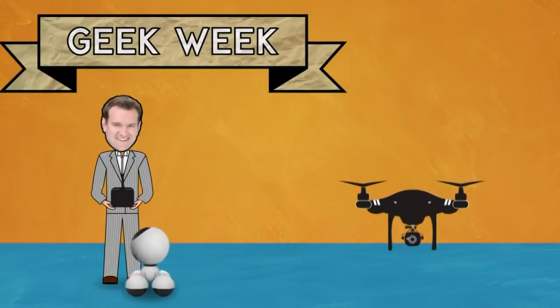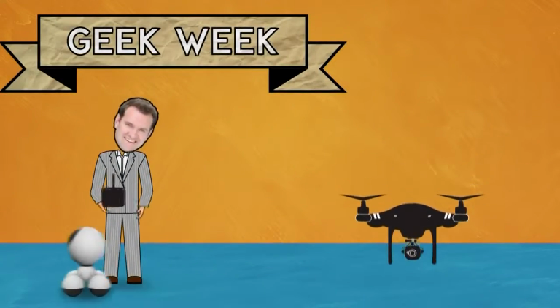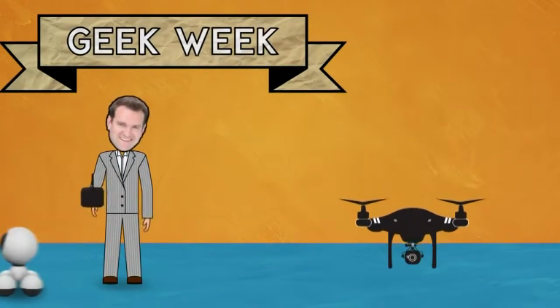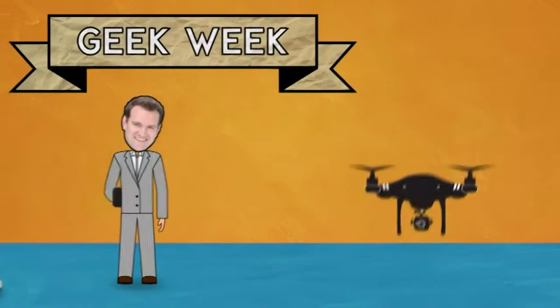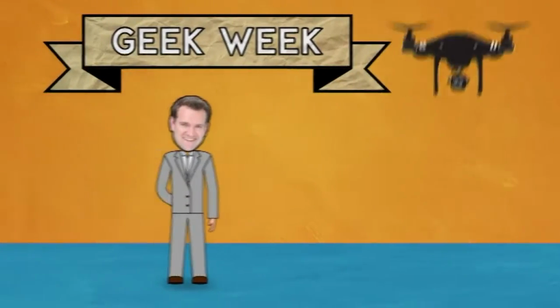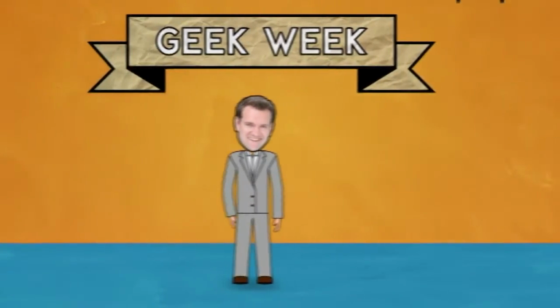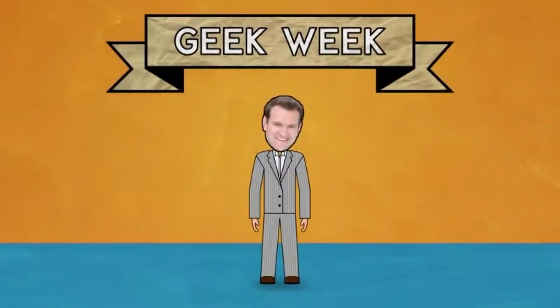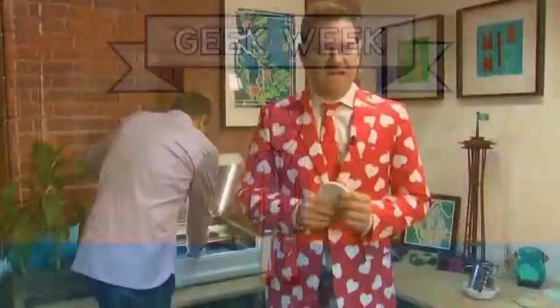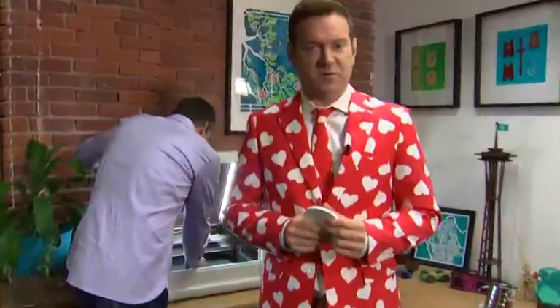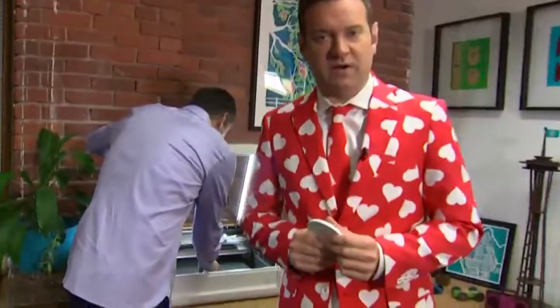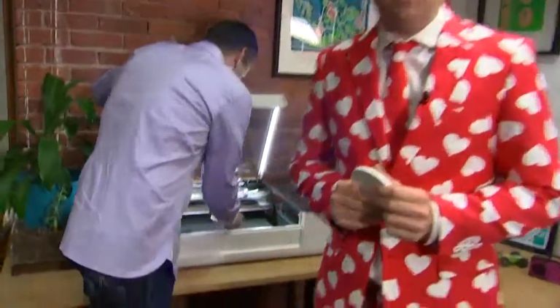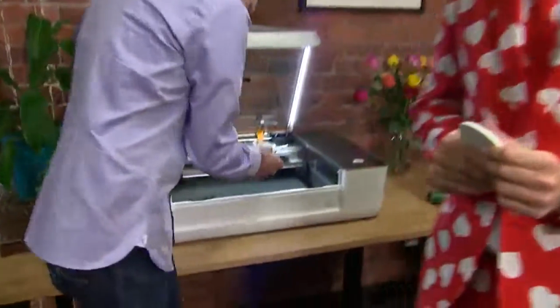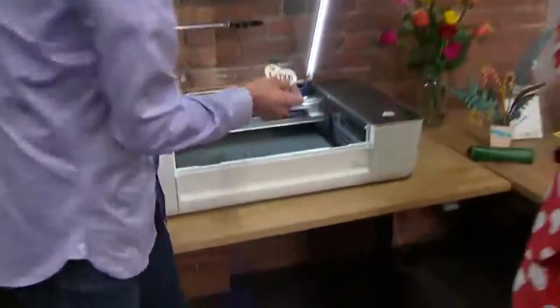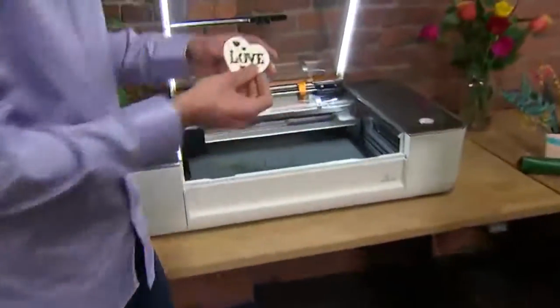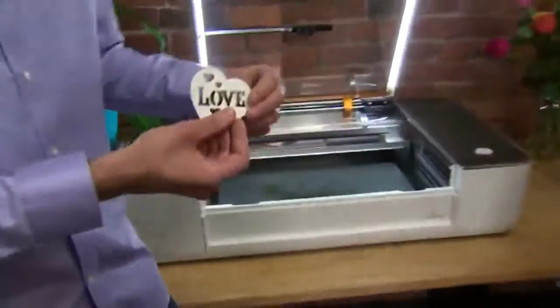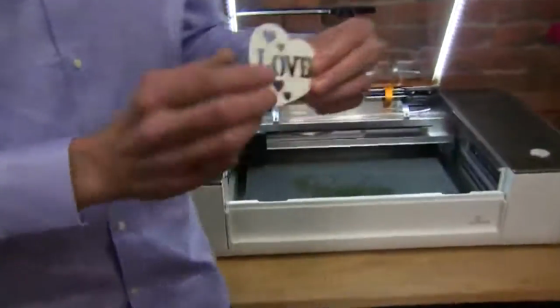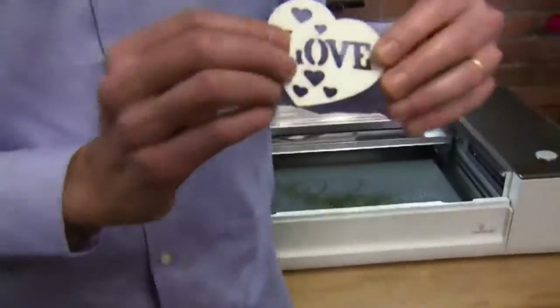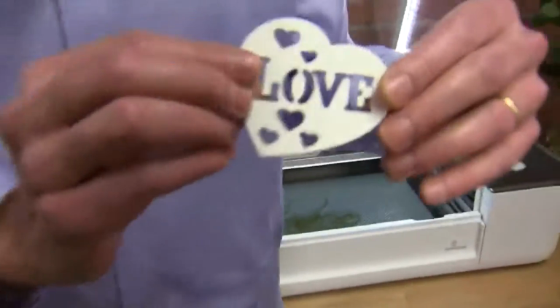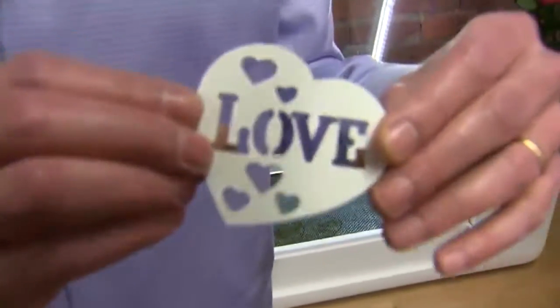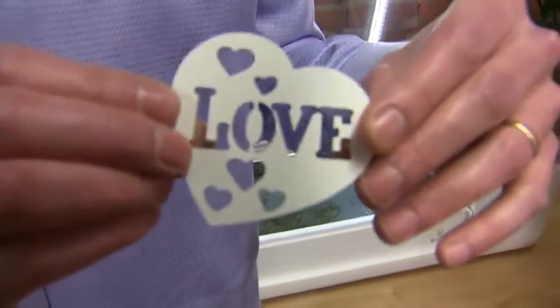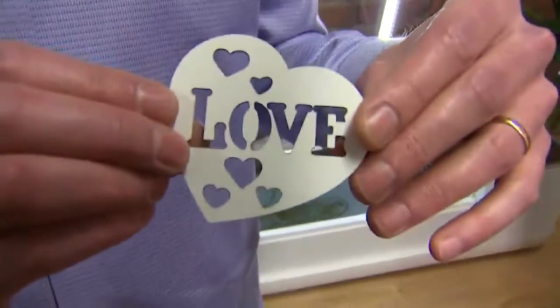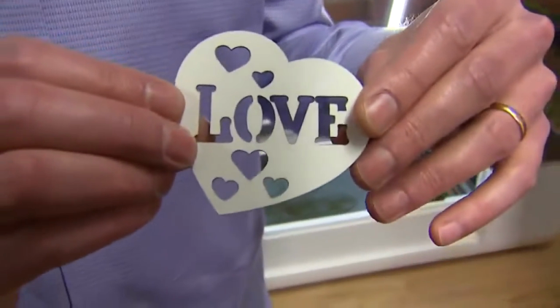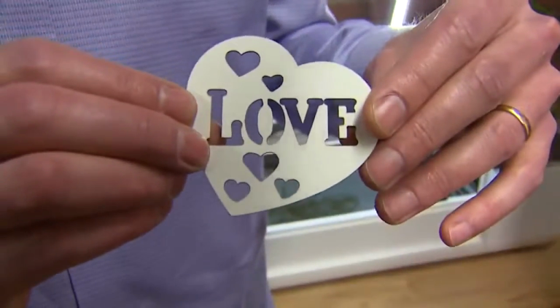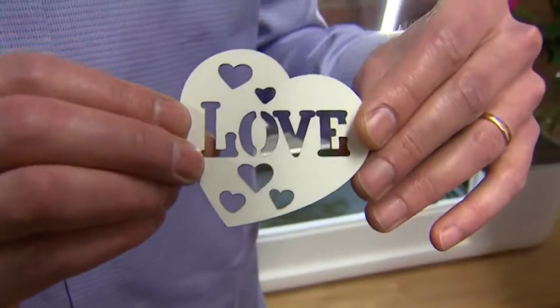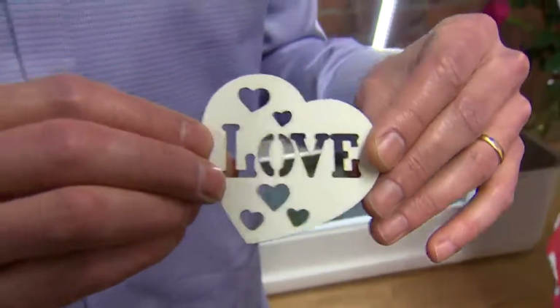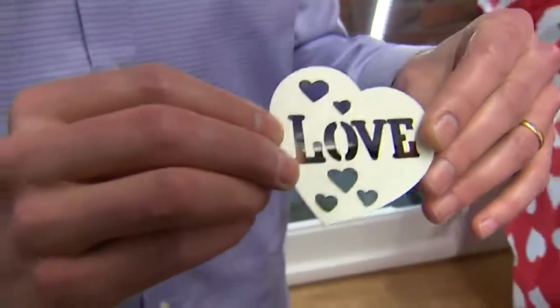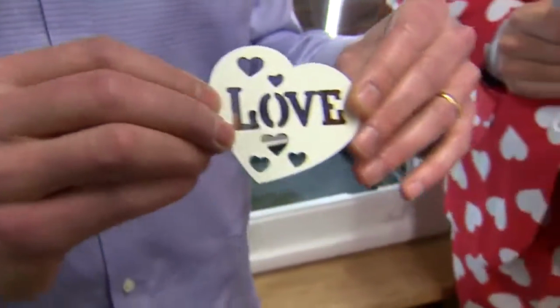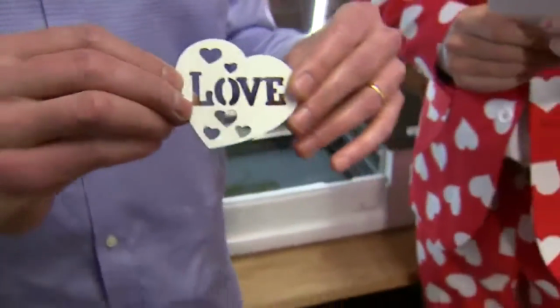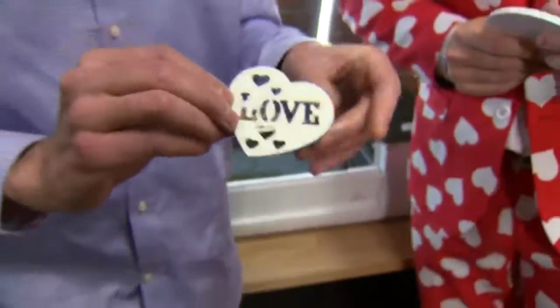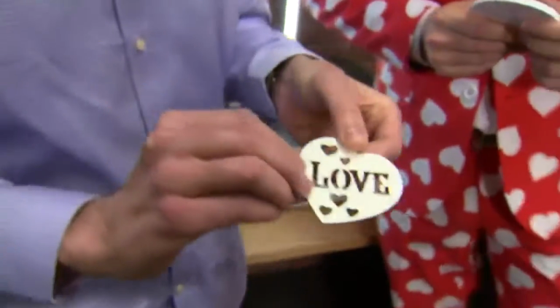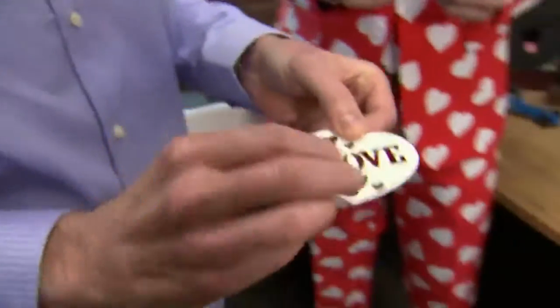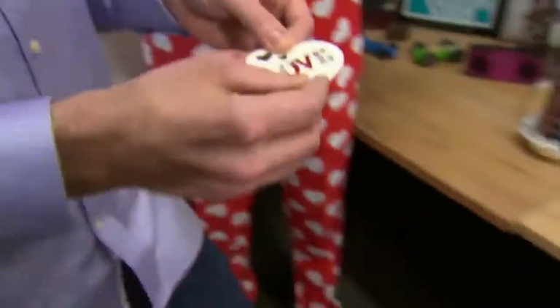Welcome back to King 5 Mornings. Chris Cashman here at Glowforge. And look at this — Dan Shapiro of Glowforge, hot off the press. There is our custom Valentine's stencil.